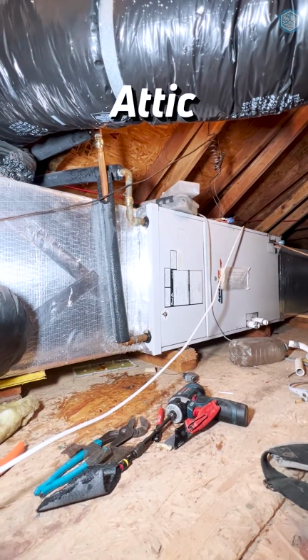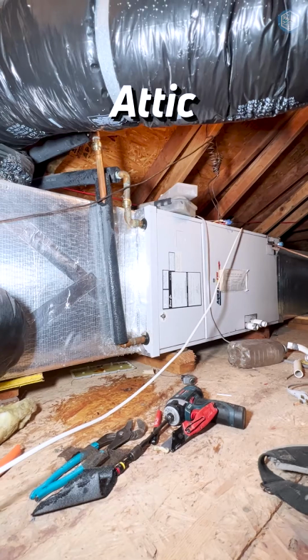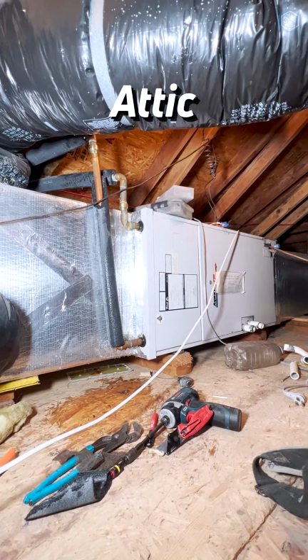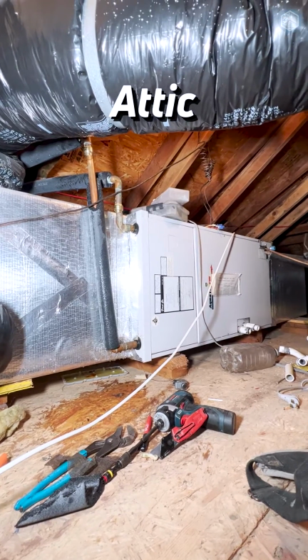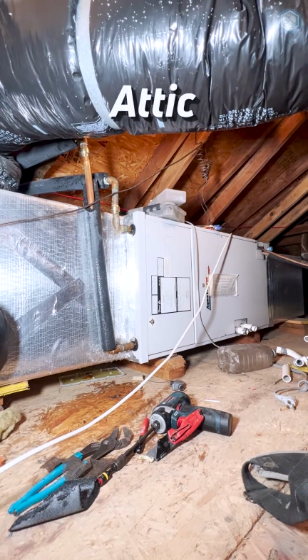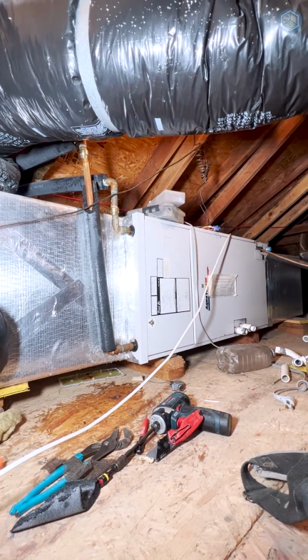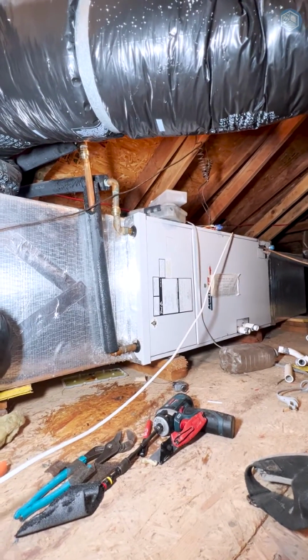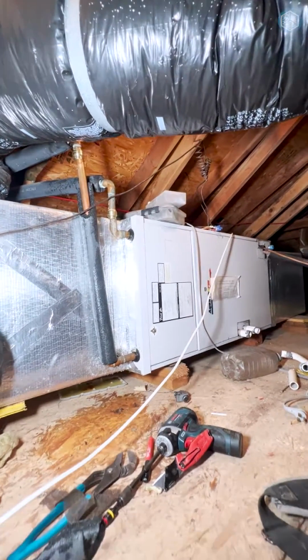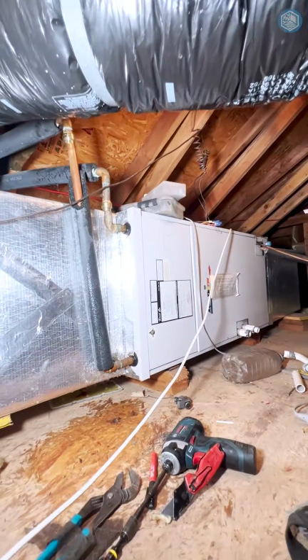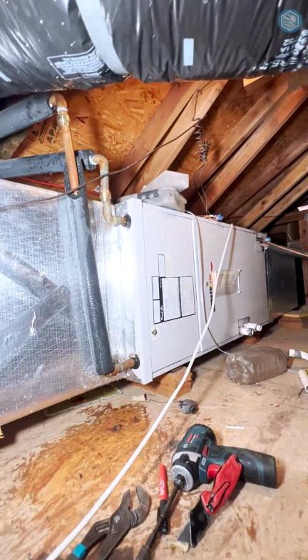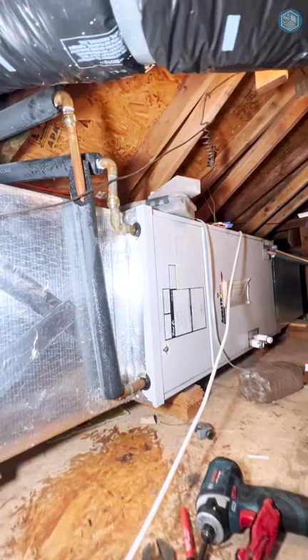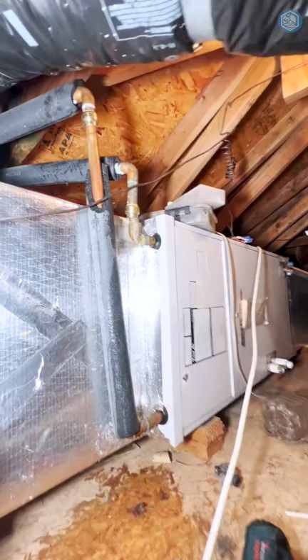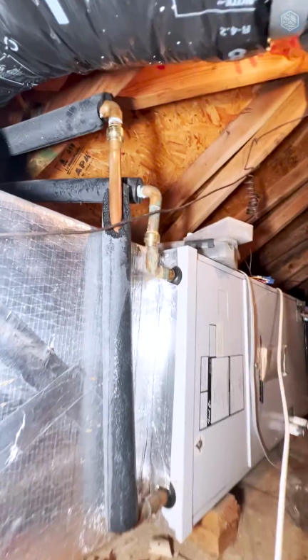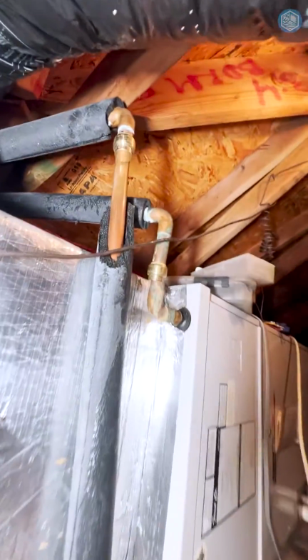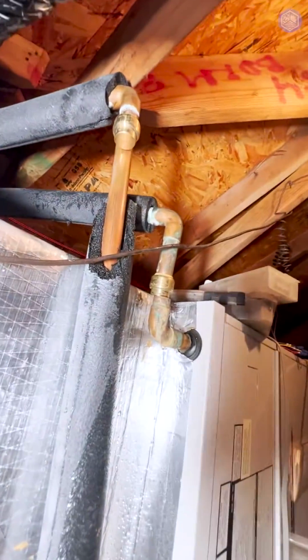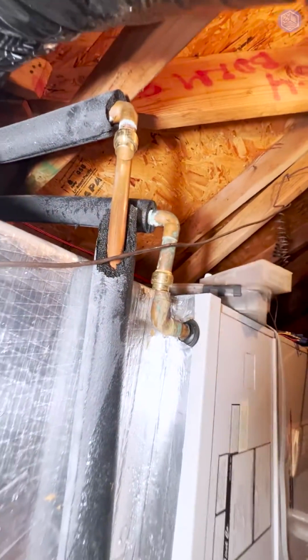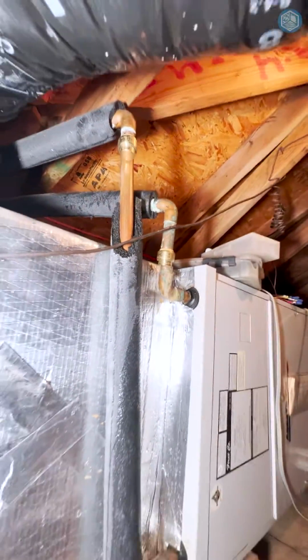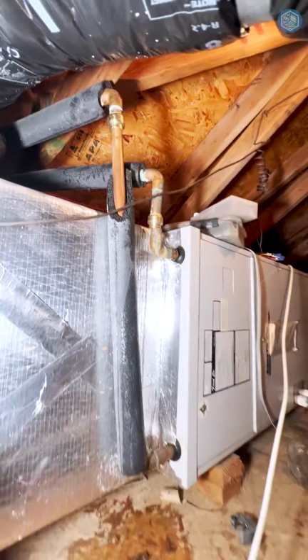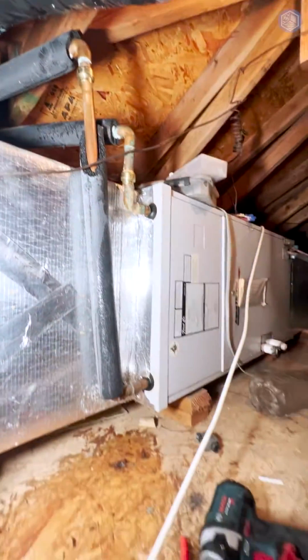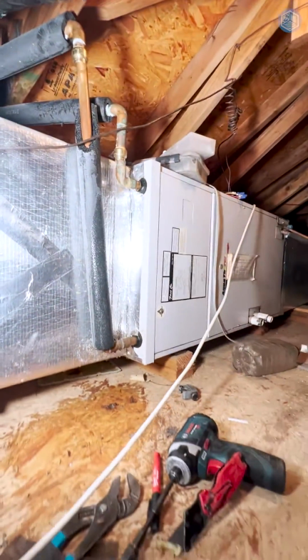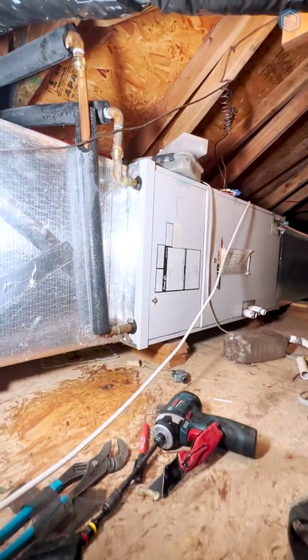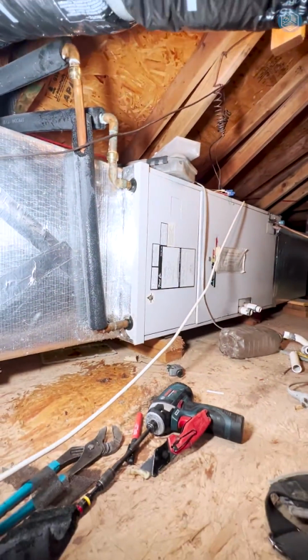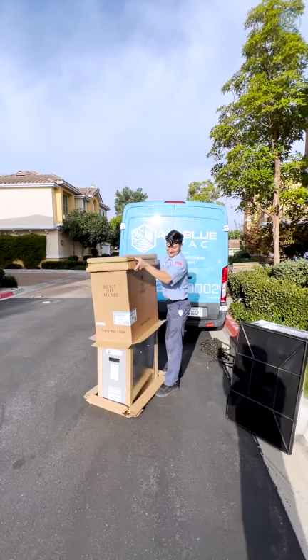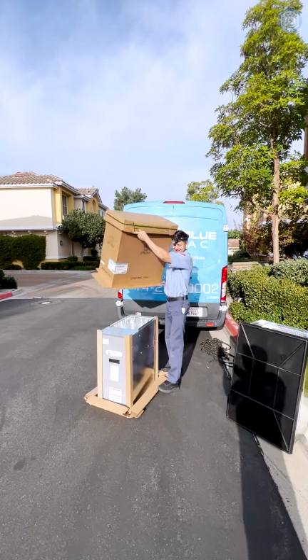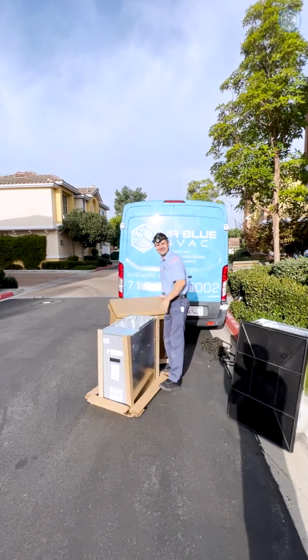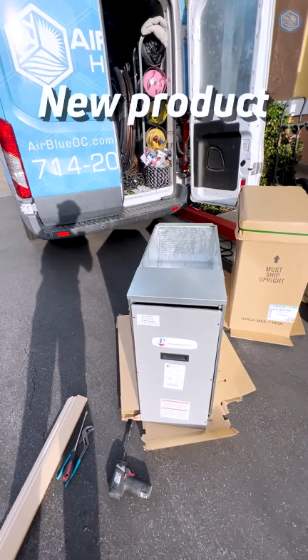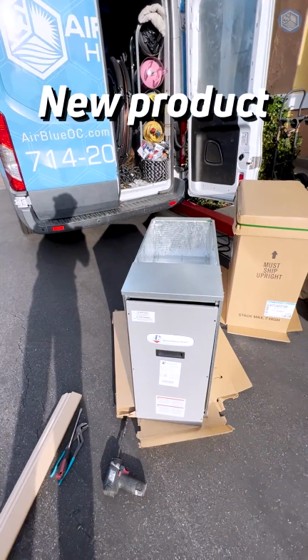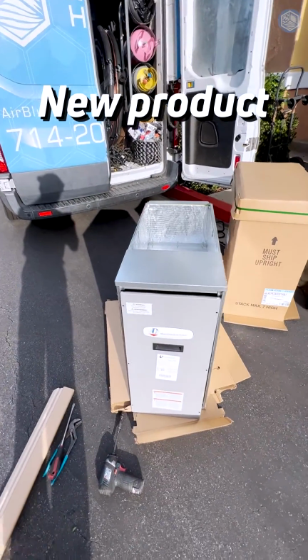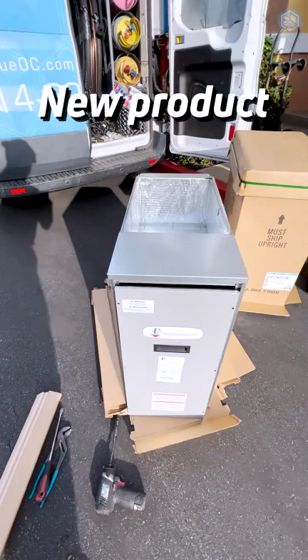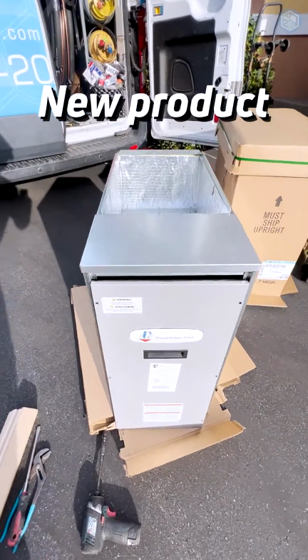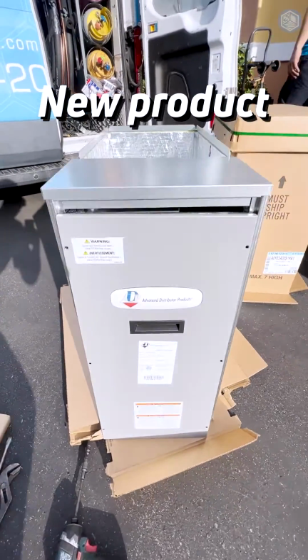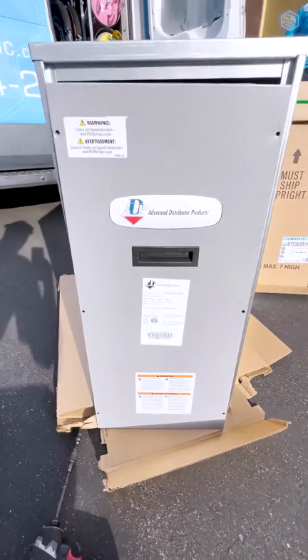We are replacing the hydronic-type air handler with a heat pump air handler. We did cap all the water lines because we don't need hot water anymore — the new system is a heat pump.